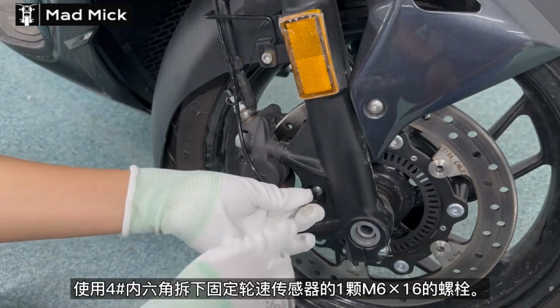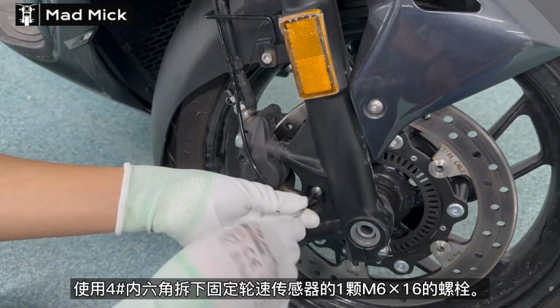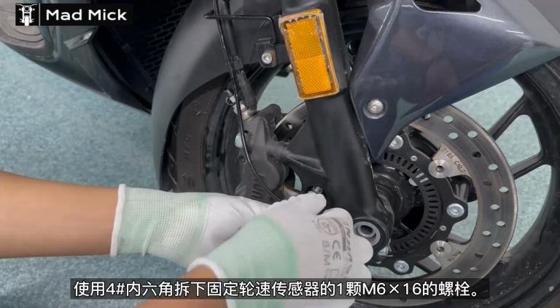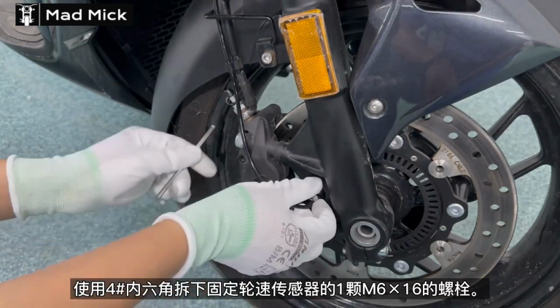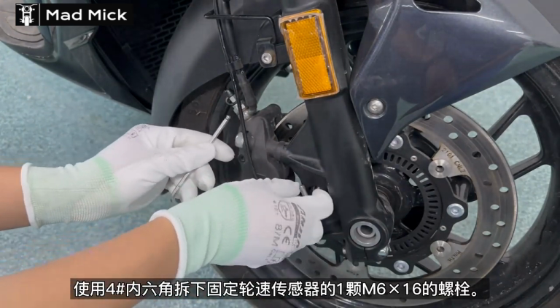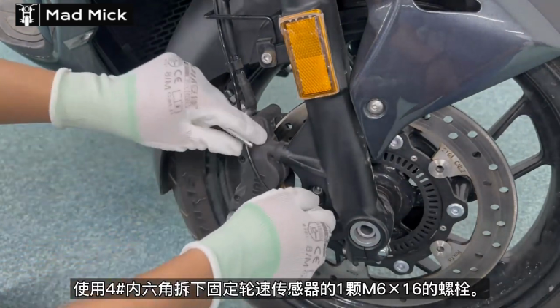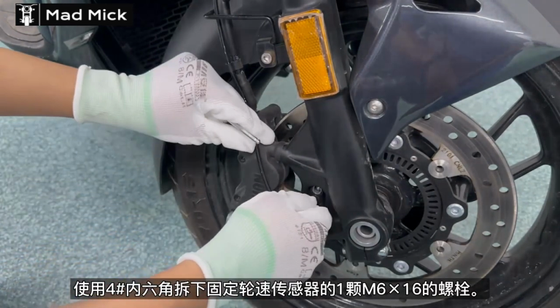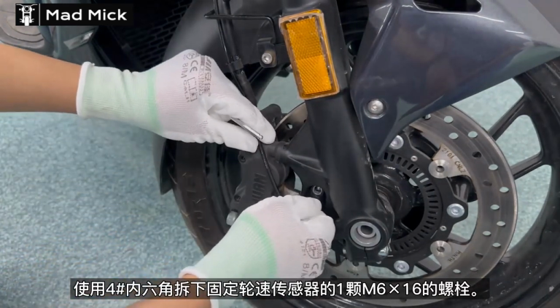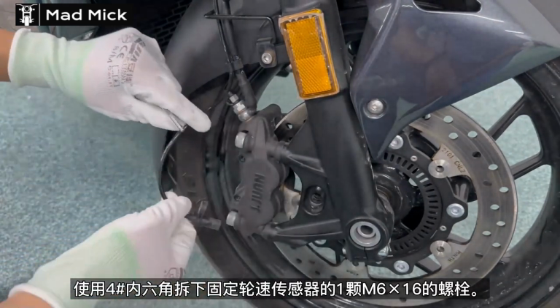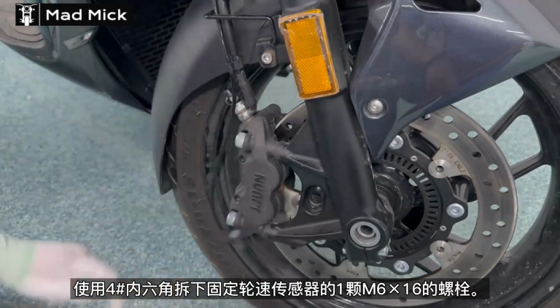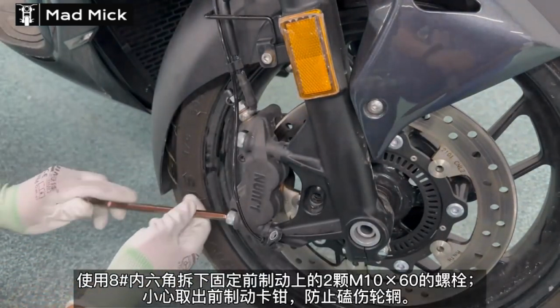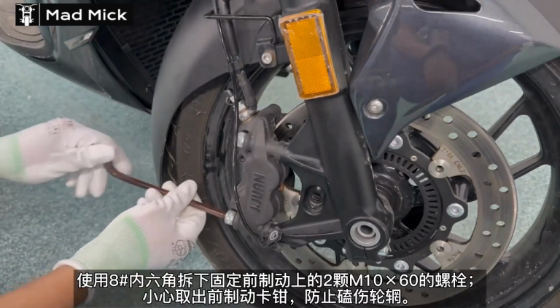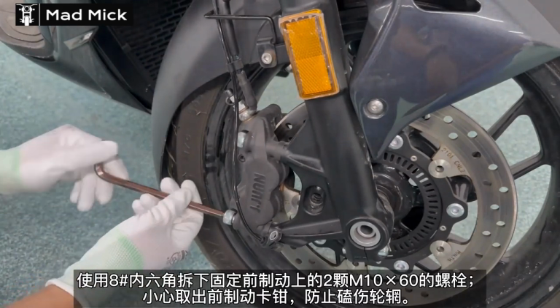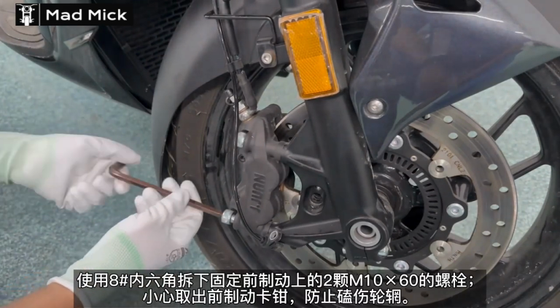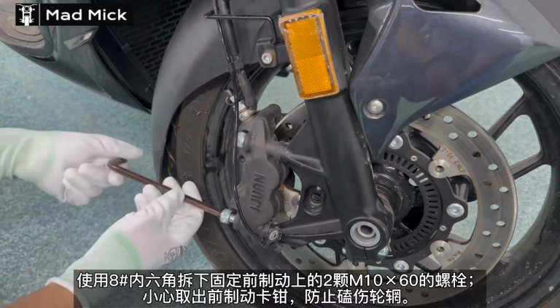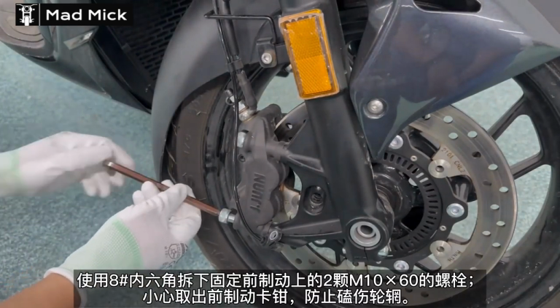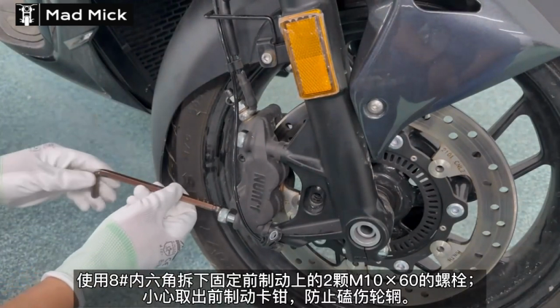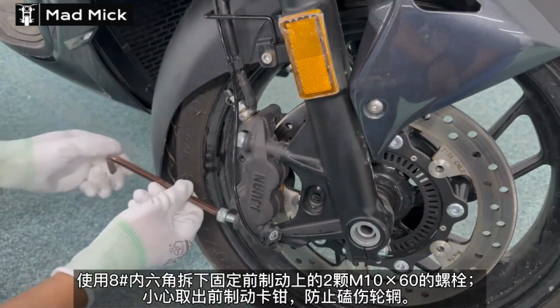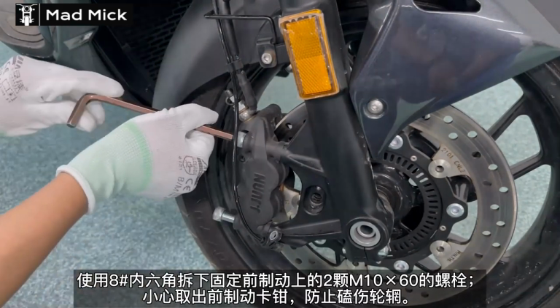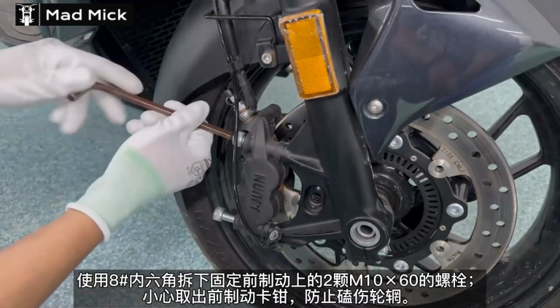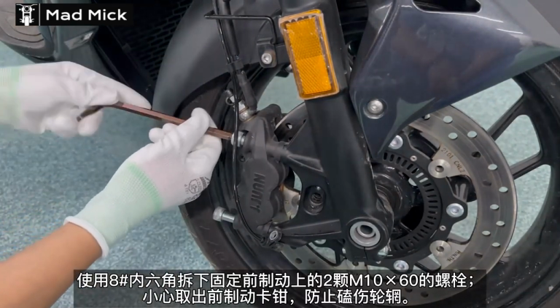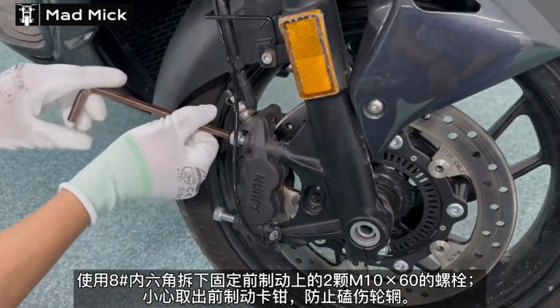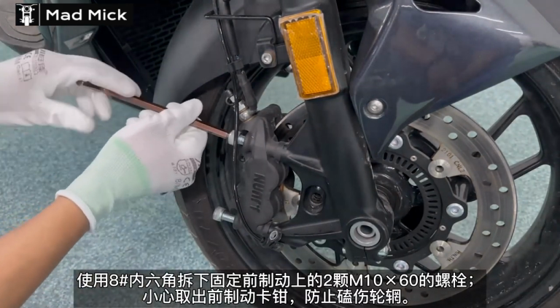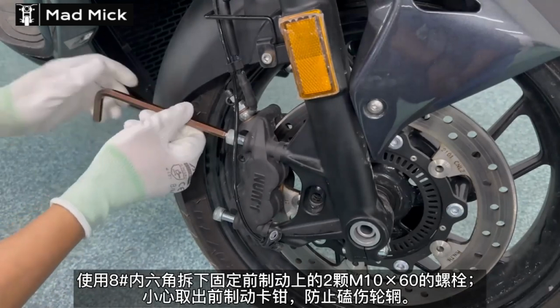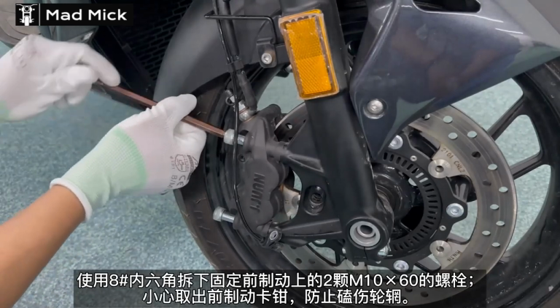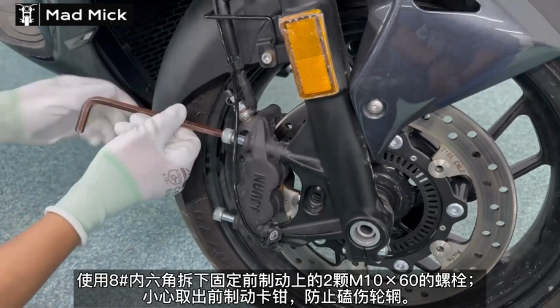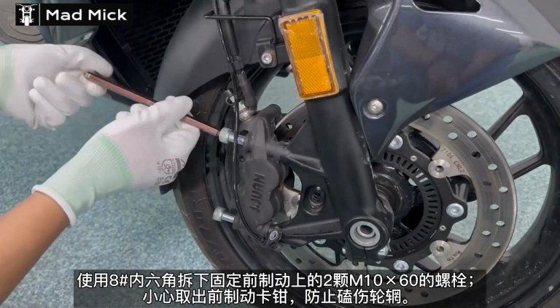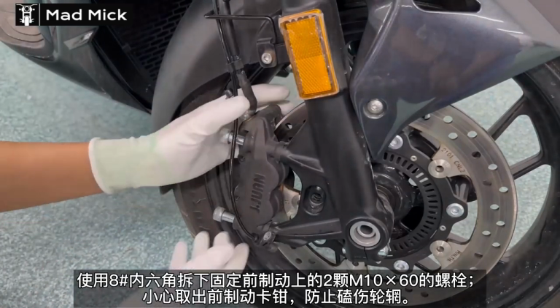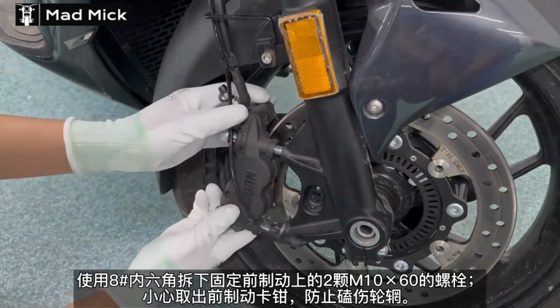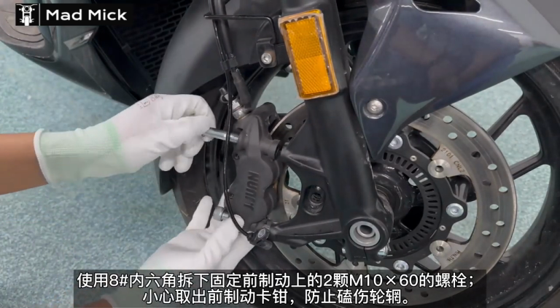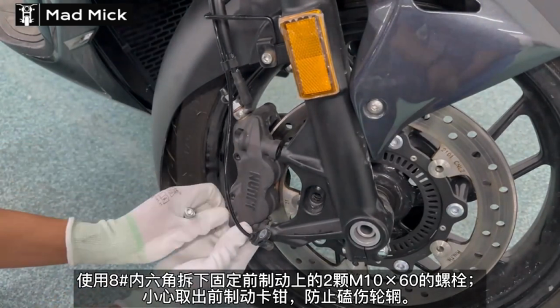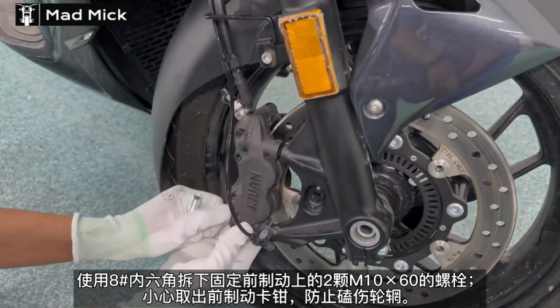All the new Zontes 350cc models use Jejuan Spanish brakes. They're used in competition racing. They're absolutely brilliant. They're radial calipers. And this is how to change the brake pads on the front.